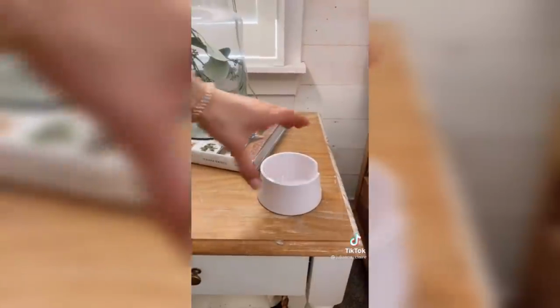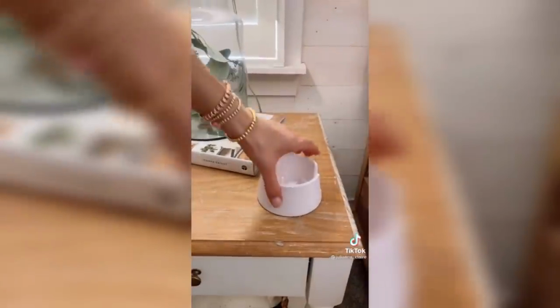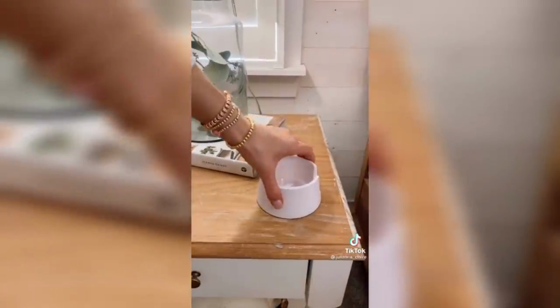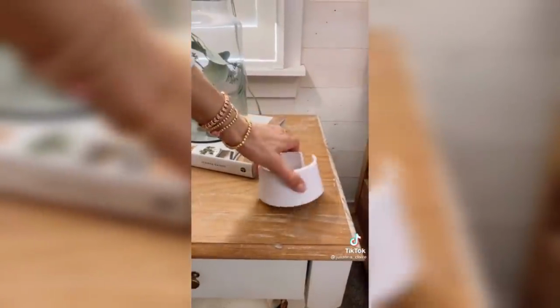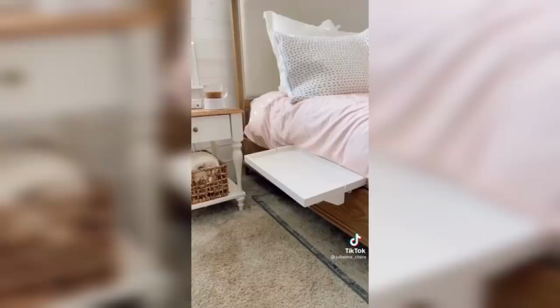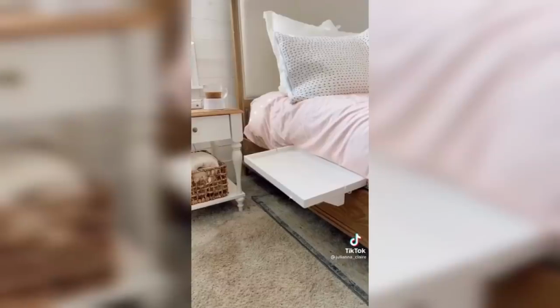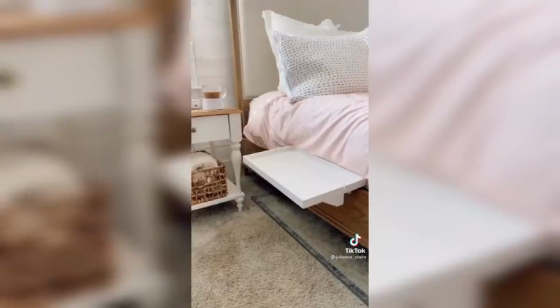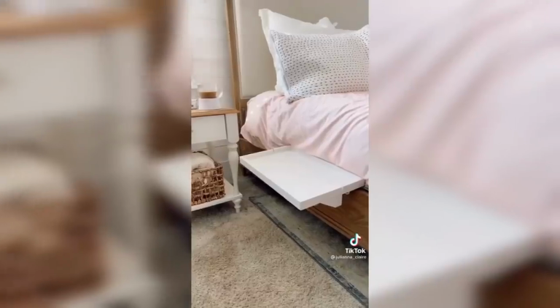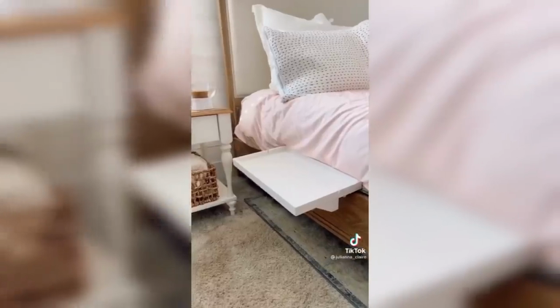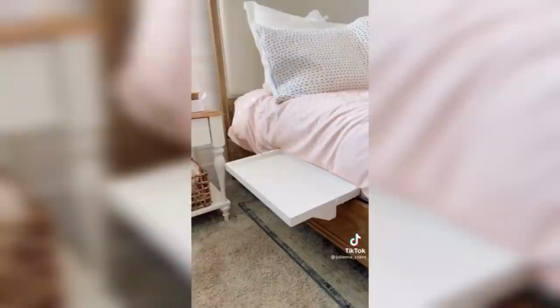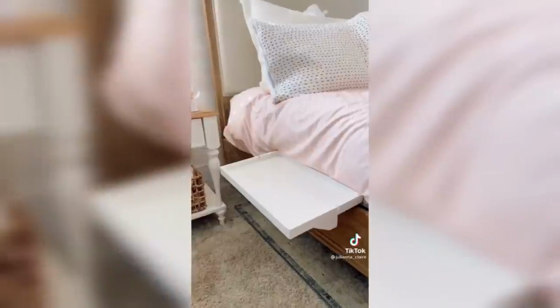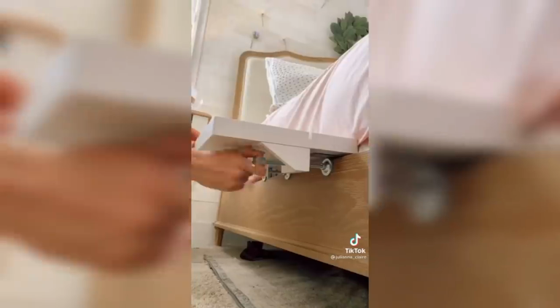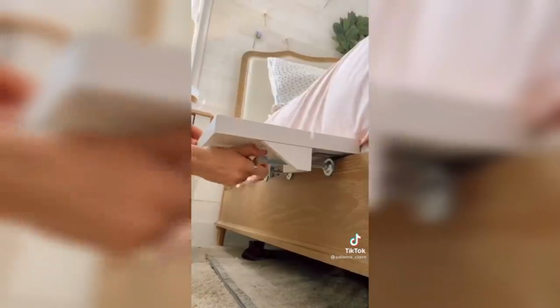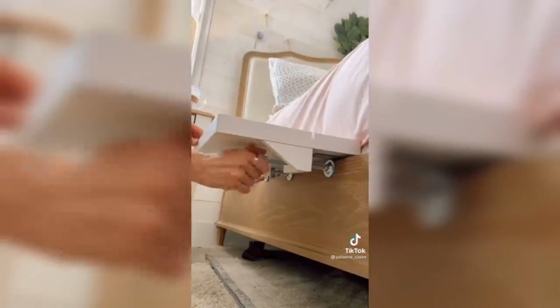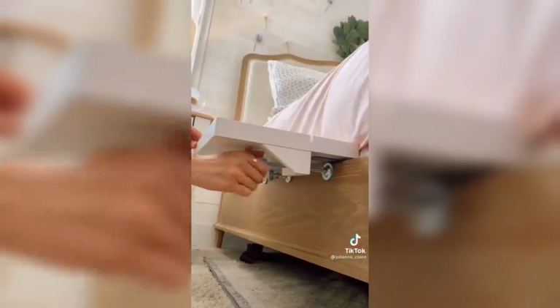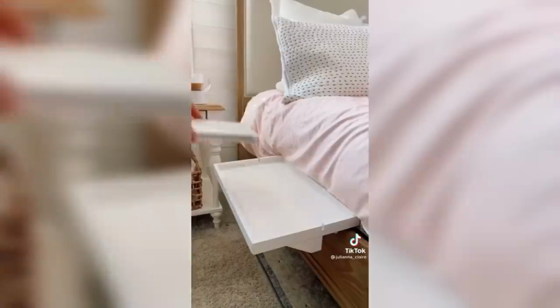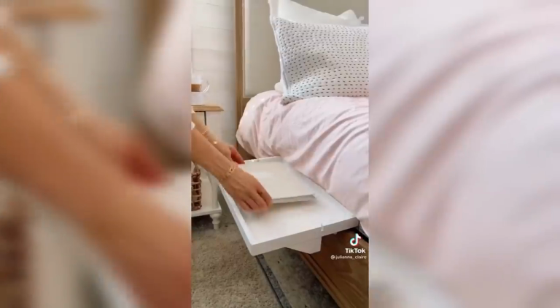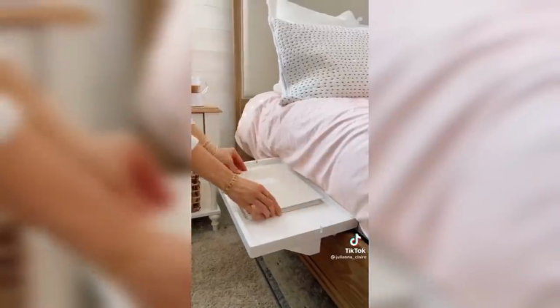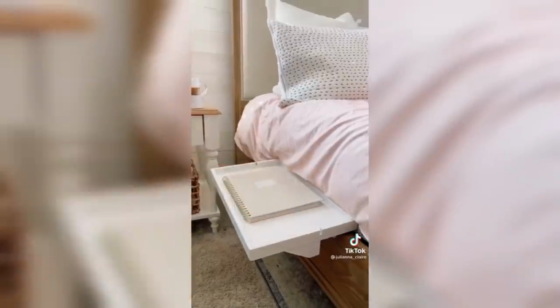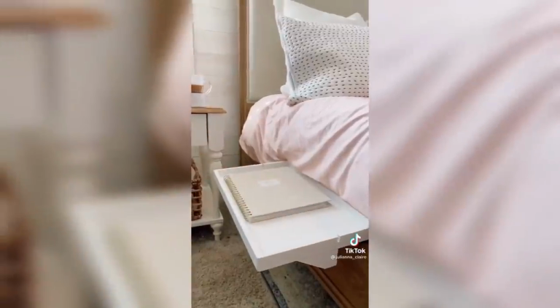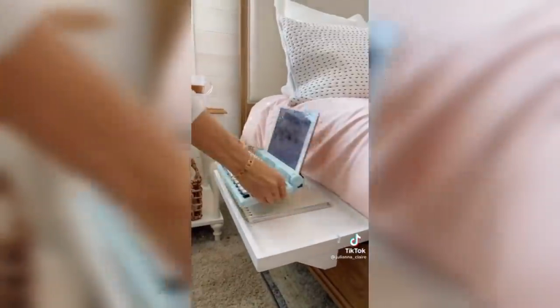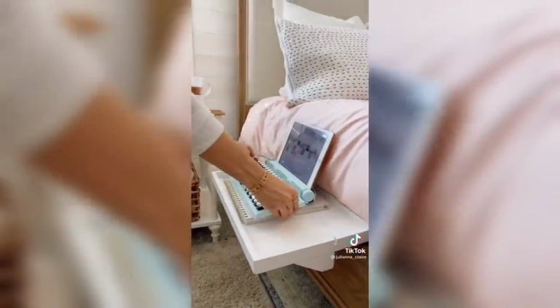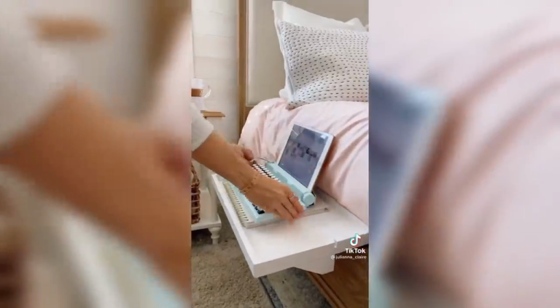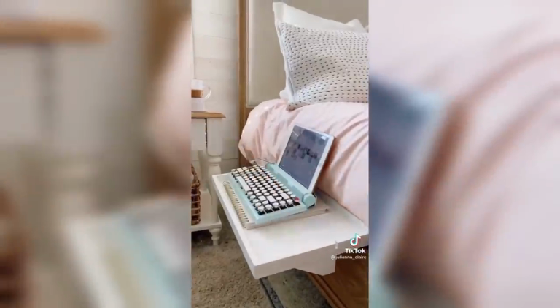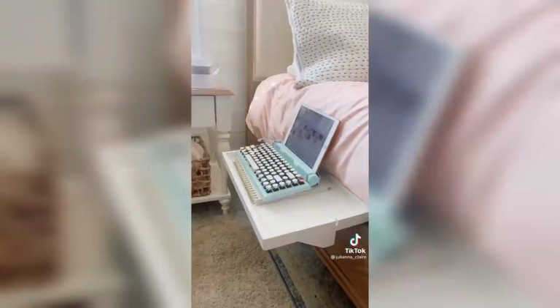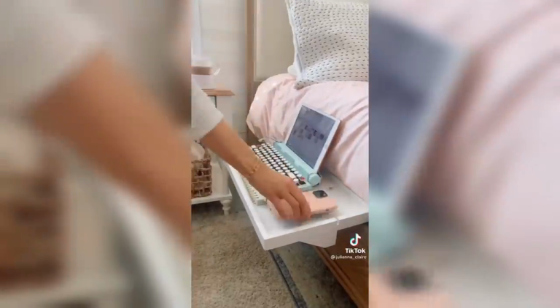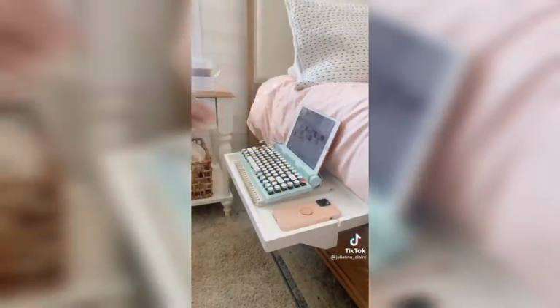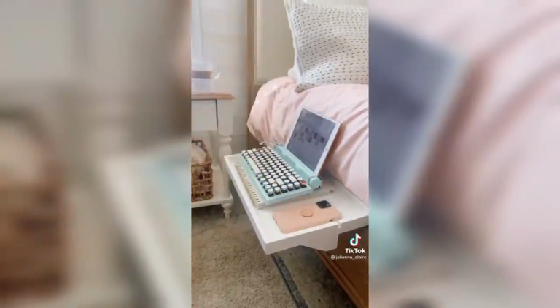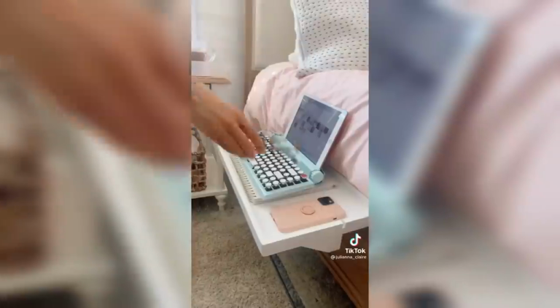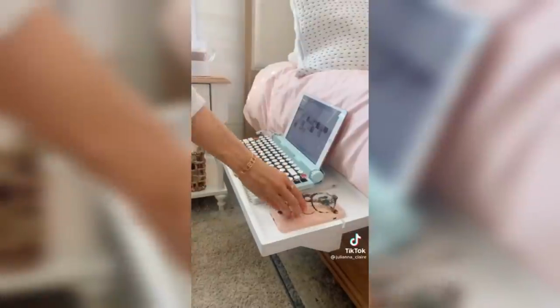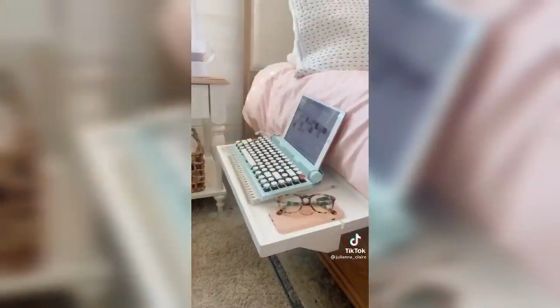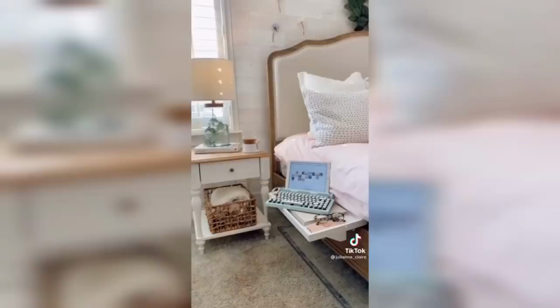Simply turn and lift to remove. If you work from home, the bedshelf is for you. It takes seconds to install and it fits your computer, phone, and other essentials to work from your bed. This item is also perfect for small space living.